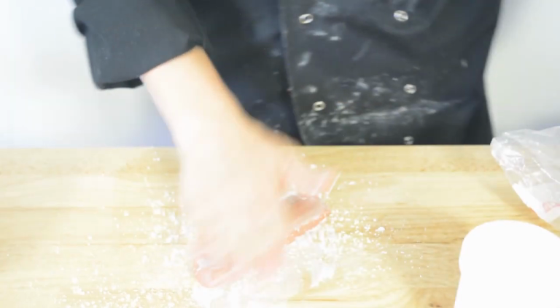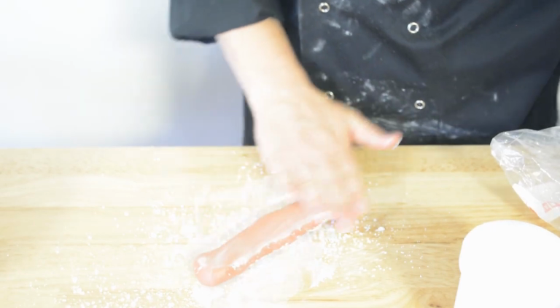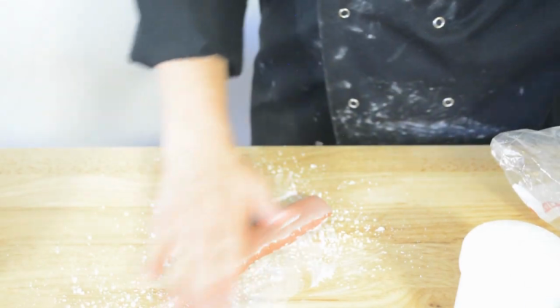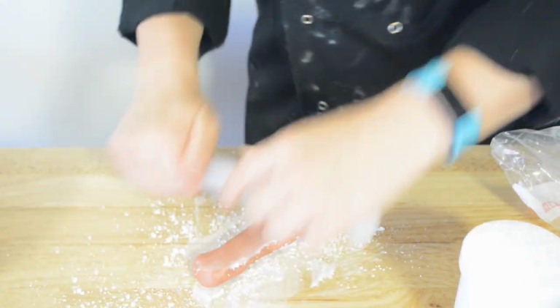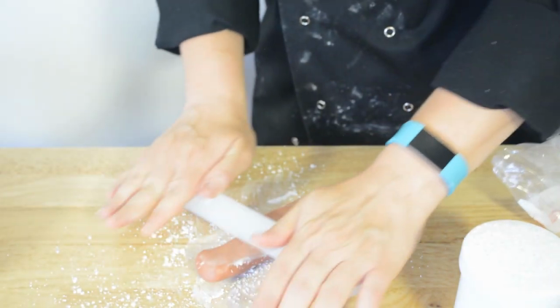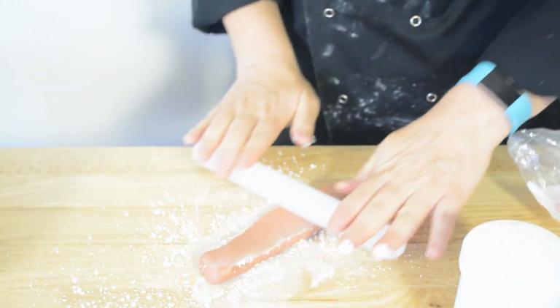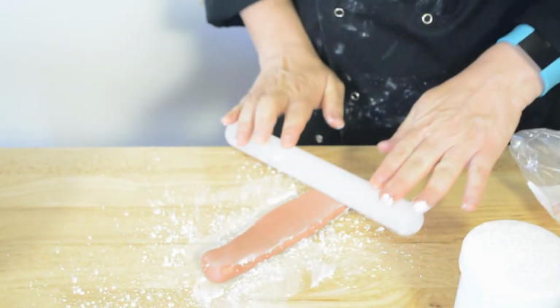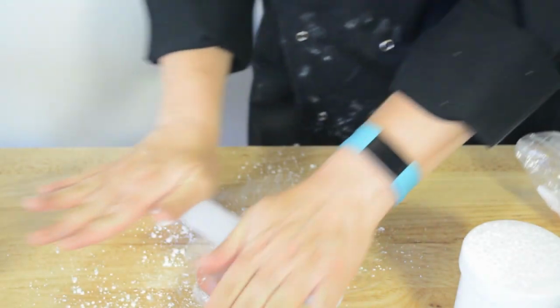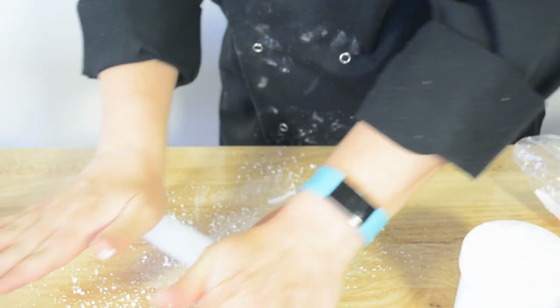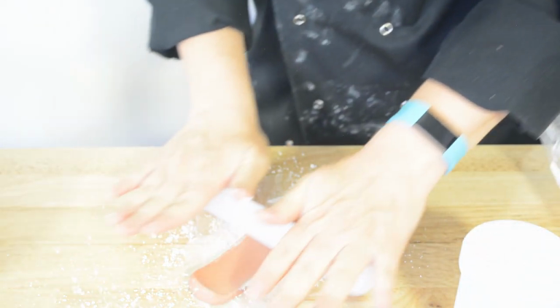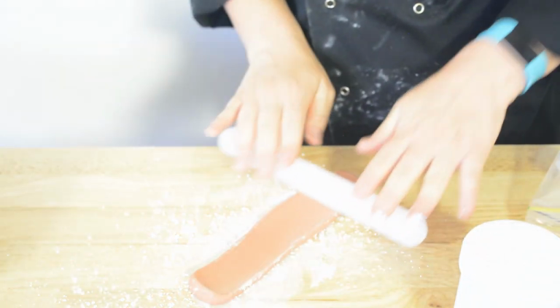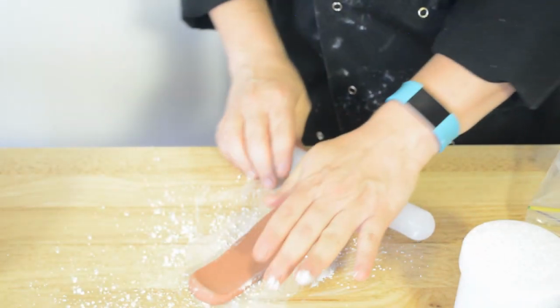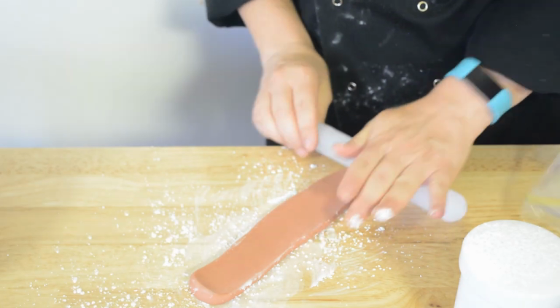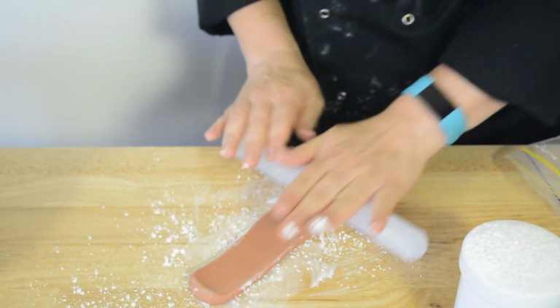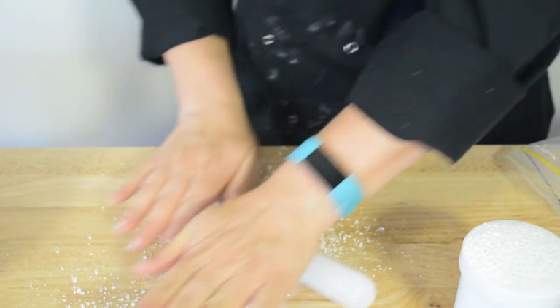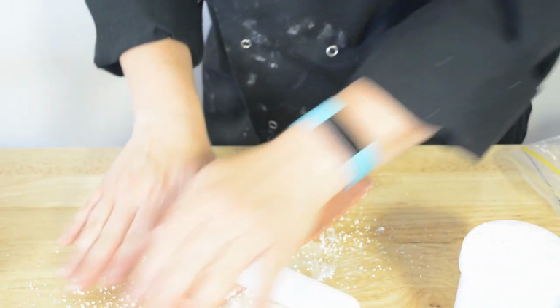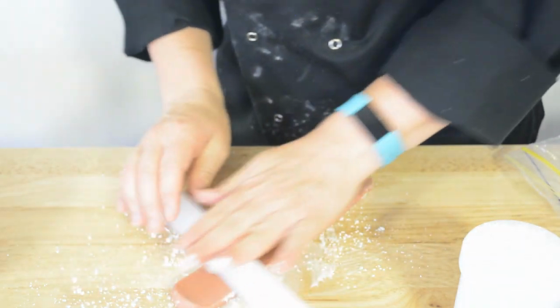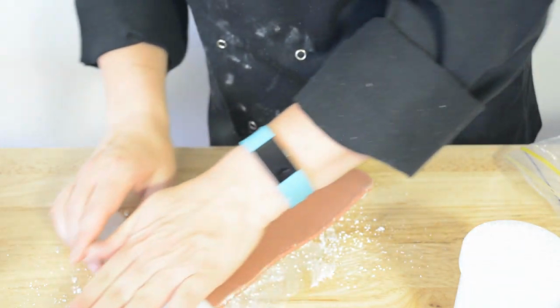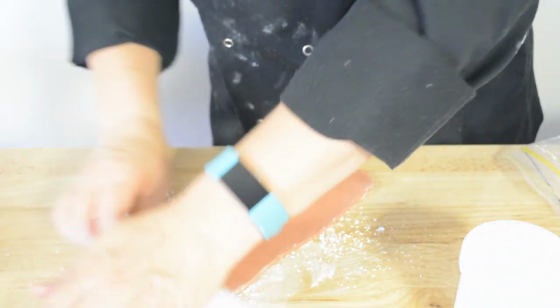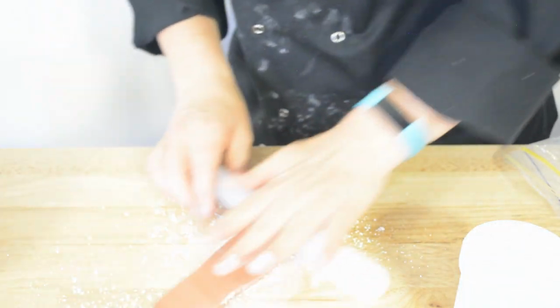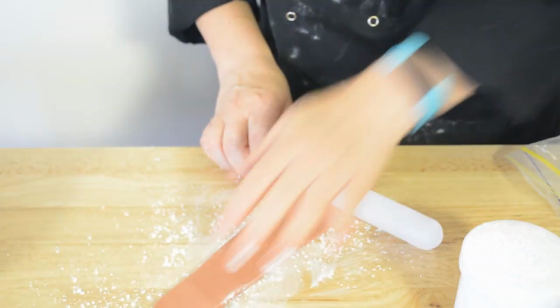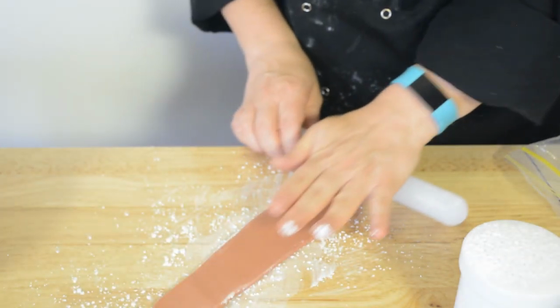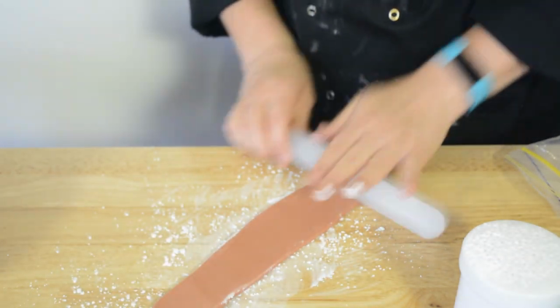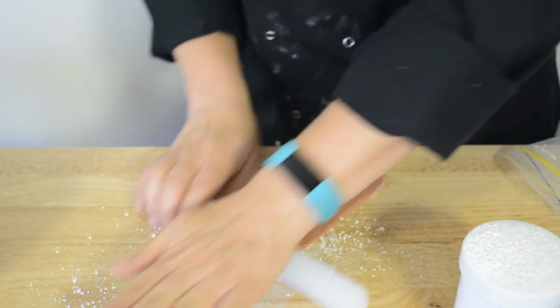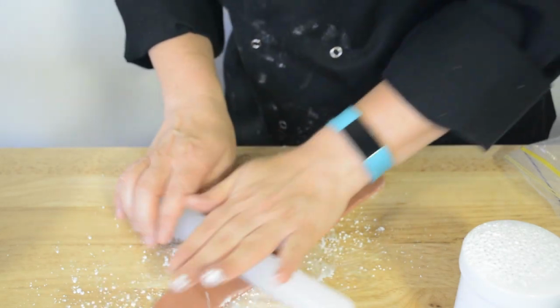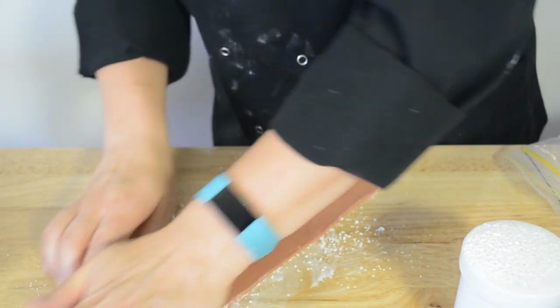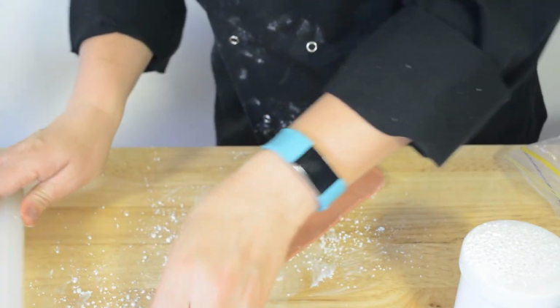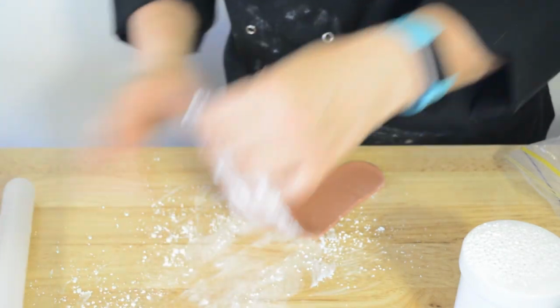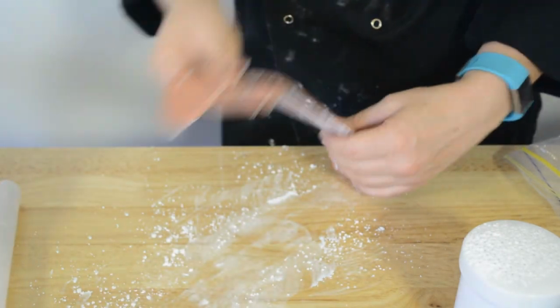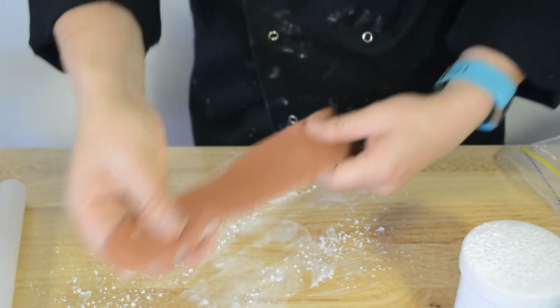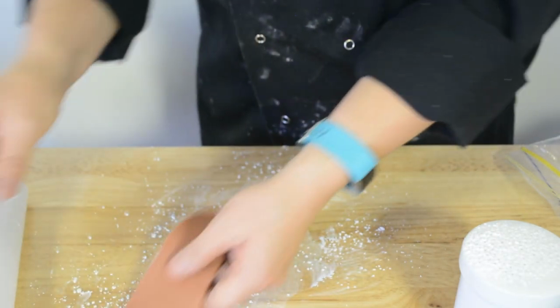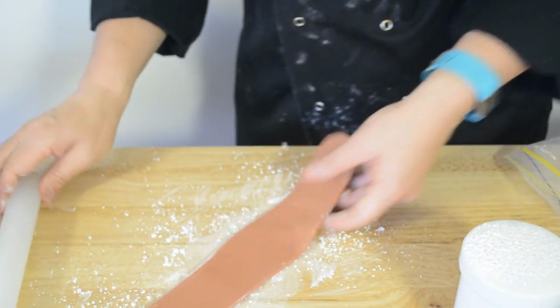We're now going to roll out the fondant to make the fence with. We find that if we need a piece of fondant that's long and narrow, you're best to roll it into a sausage first, making sure you lift it up so it doesn't stick to the counter.